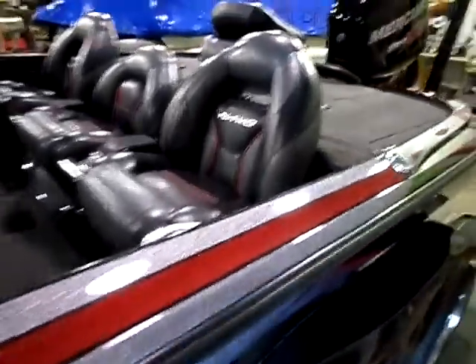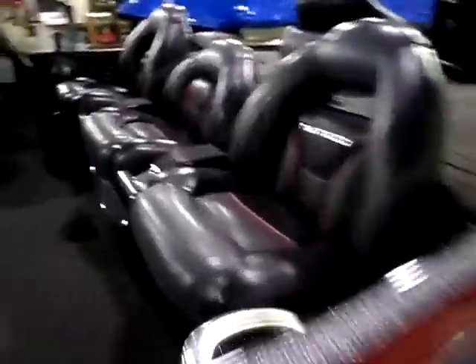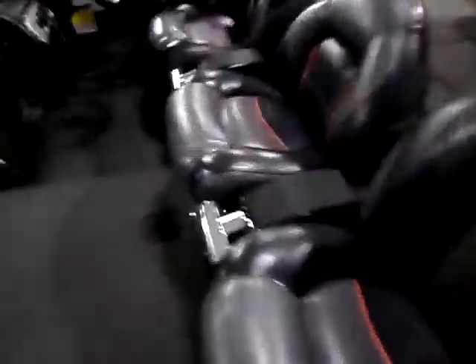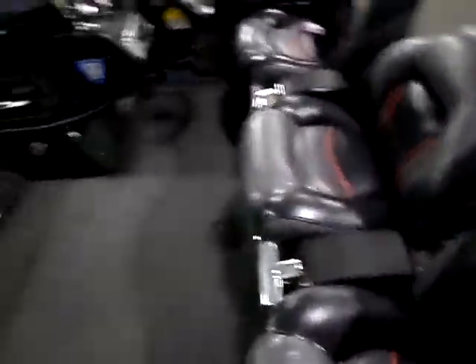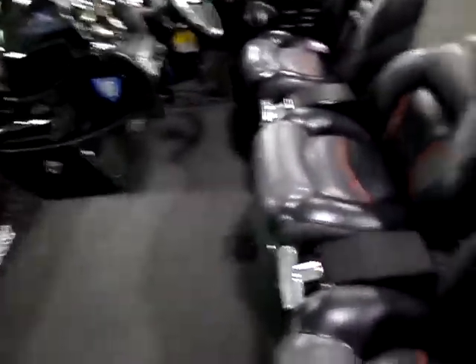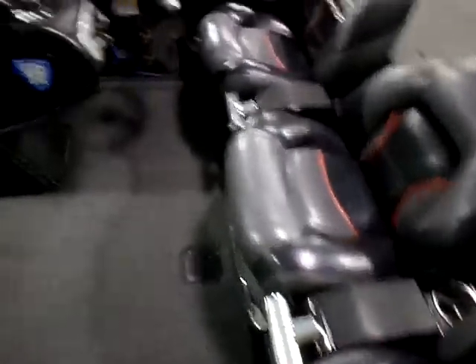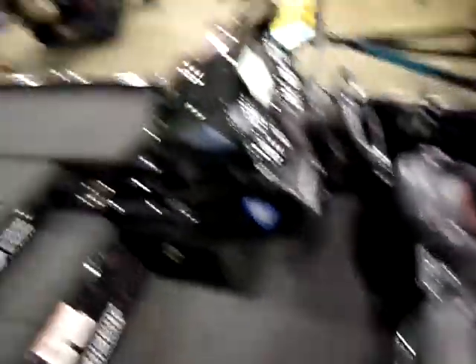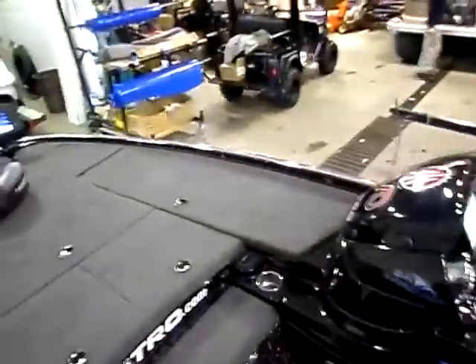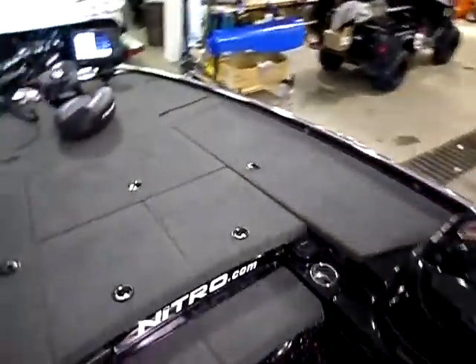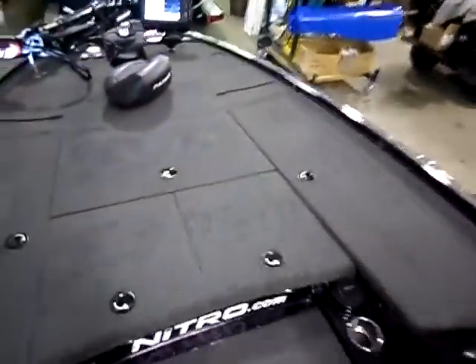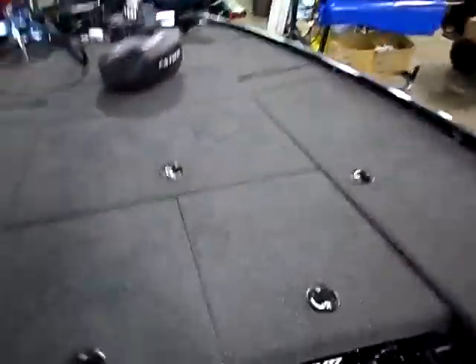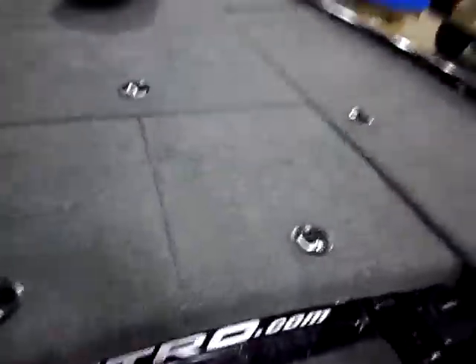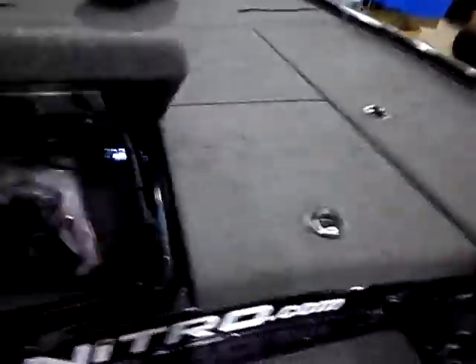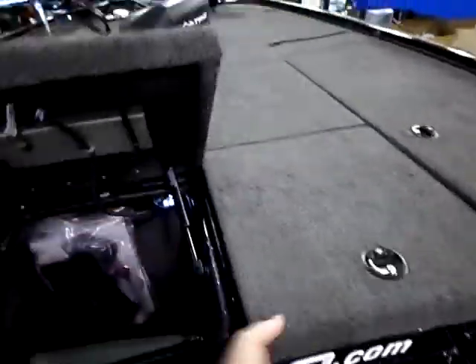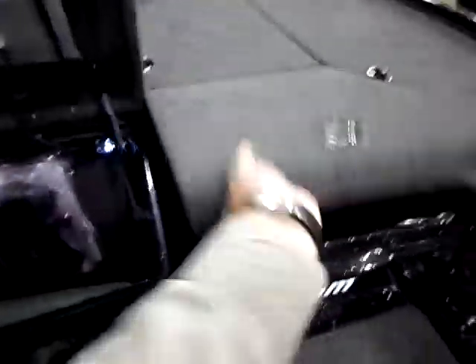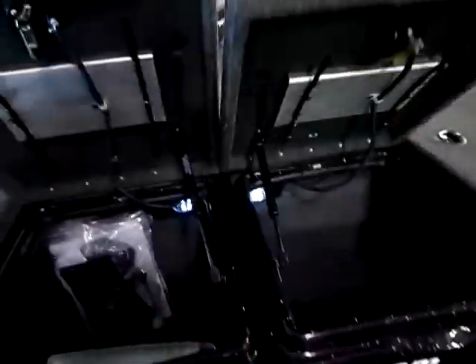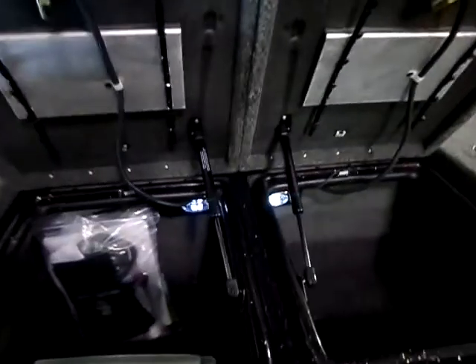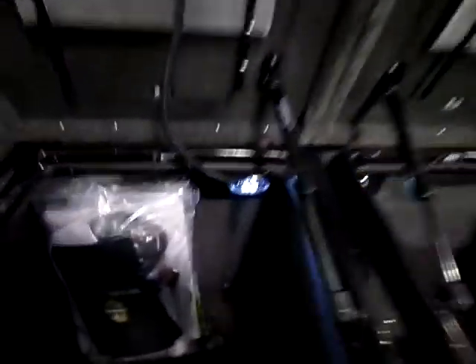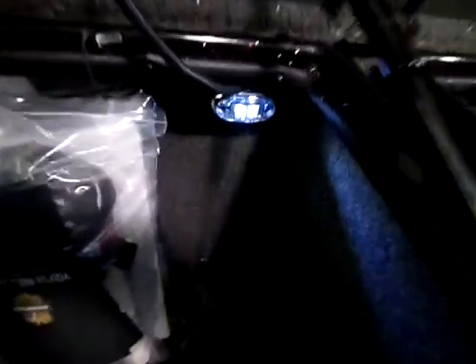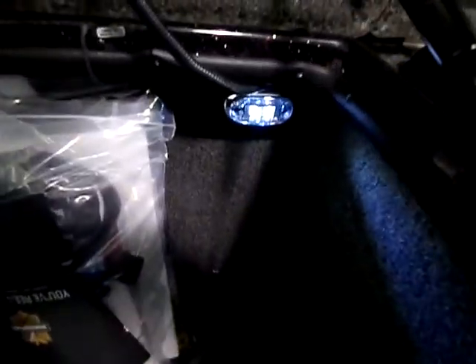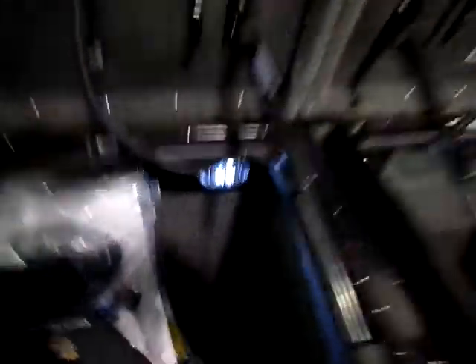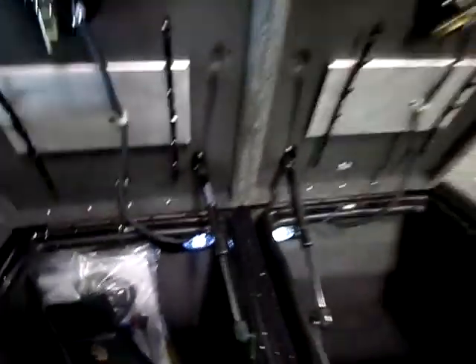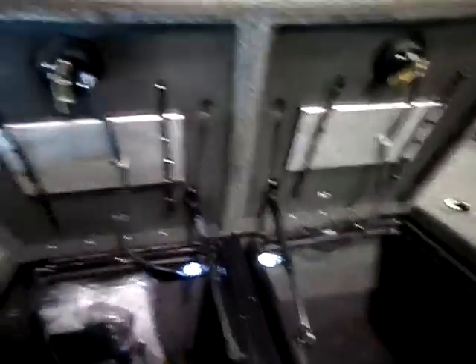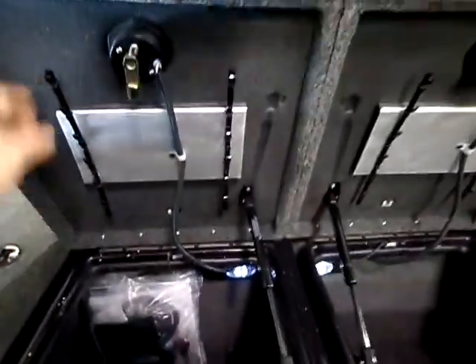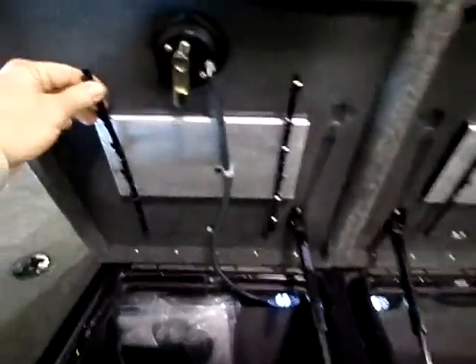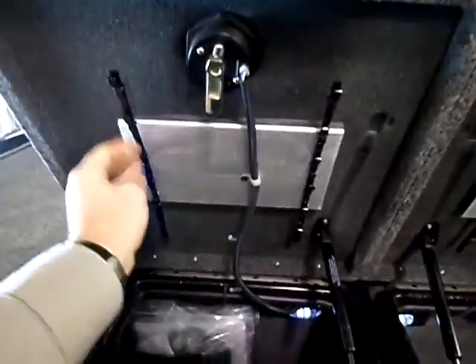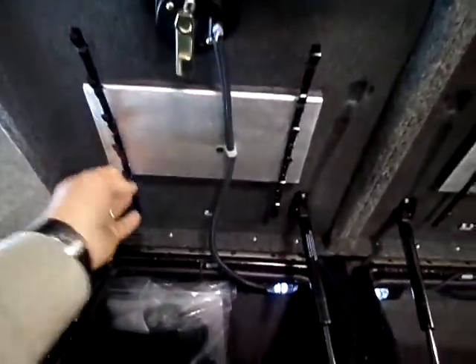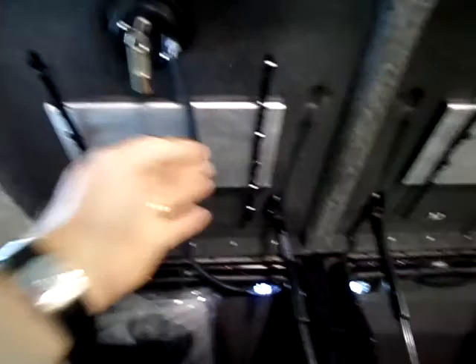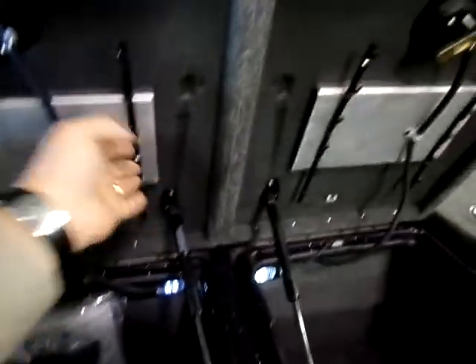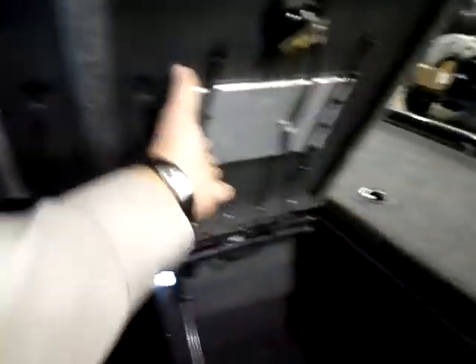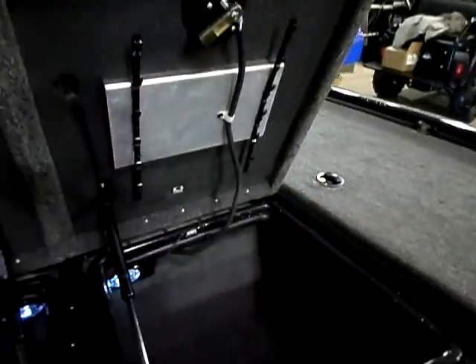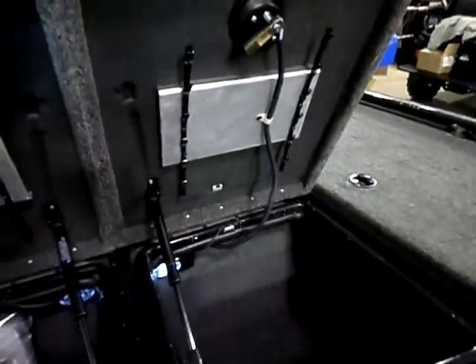I'm going to get up in the boat now. Of course with the Z9 you have LED lights in the compartments that automatically light up. You've got your bag holders and lure holders in all the compartments here.